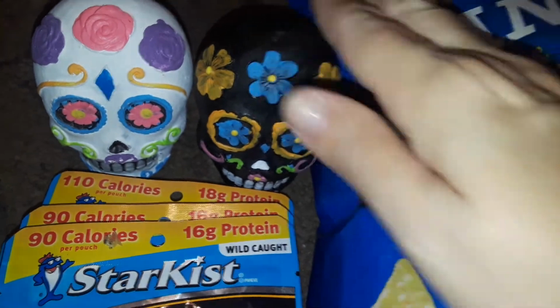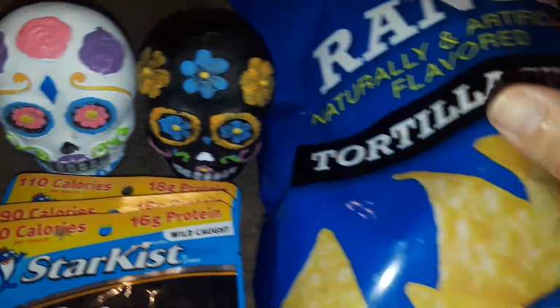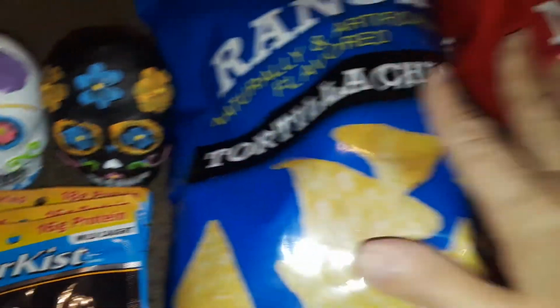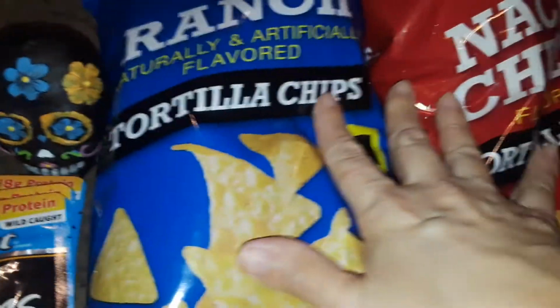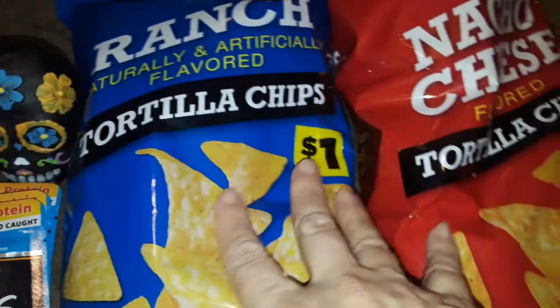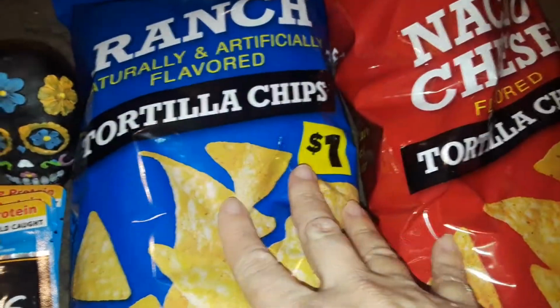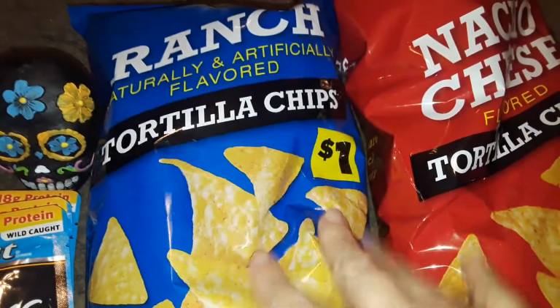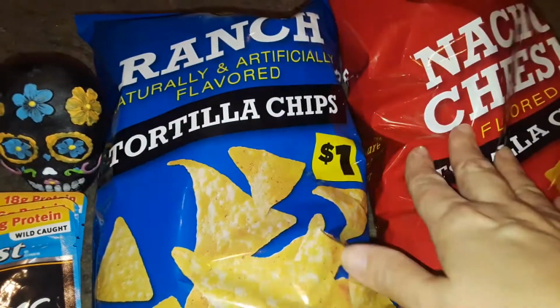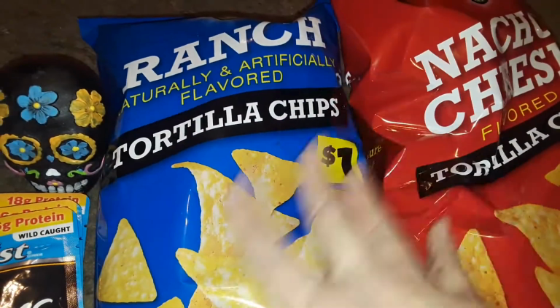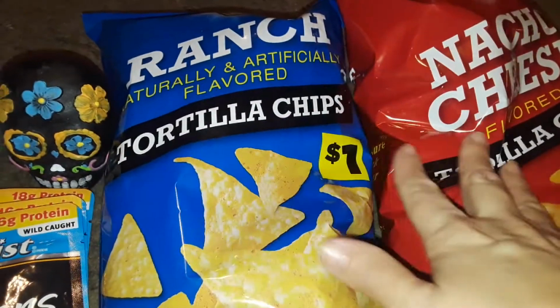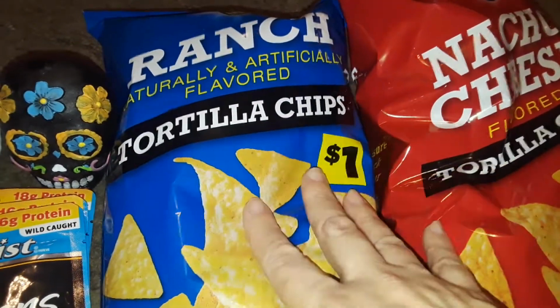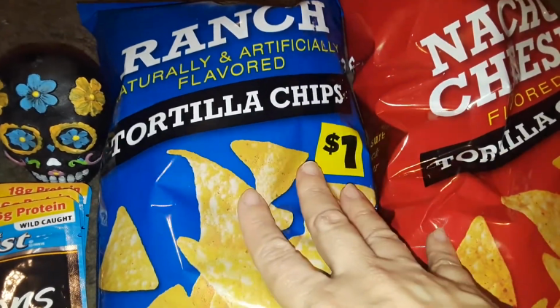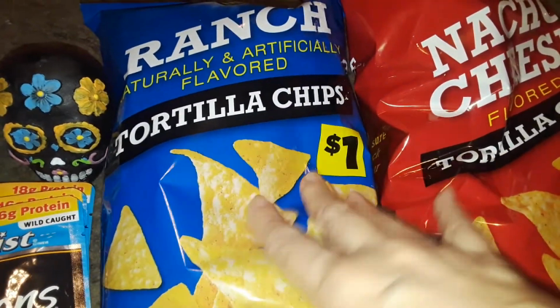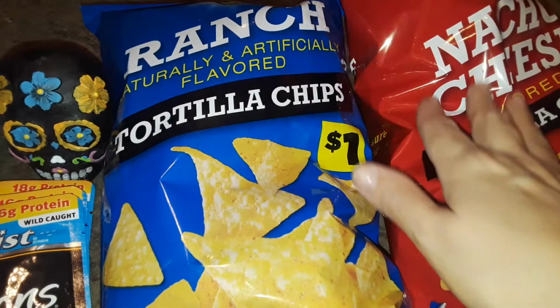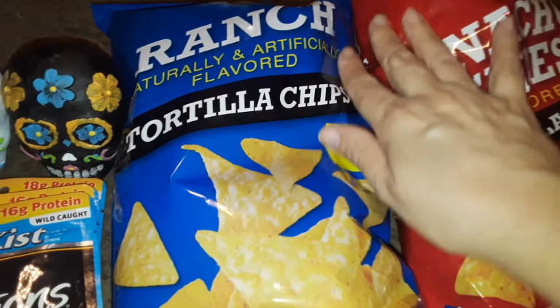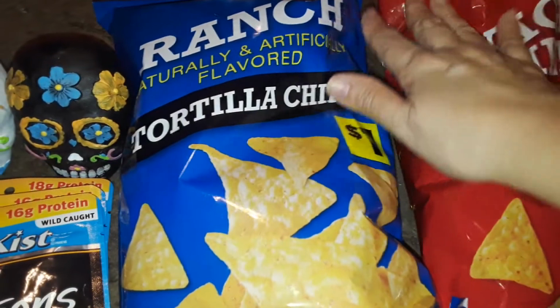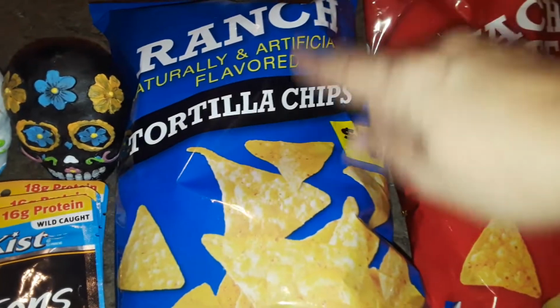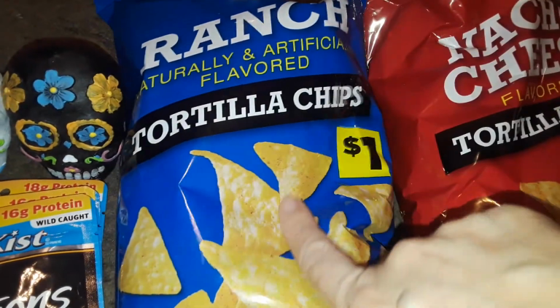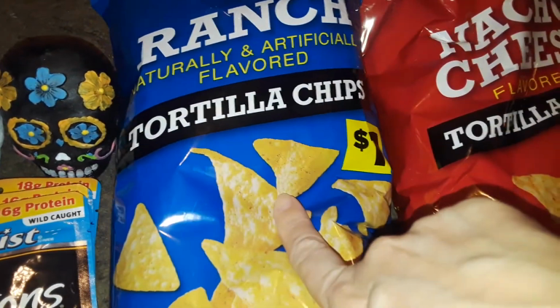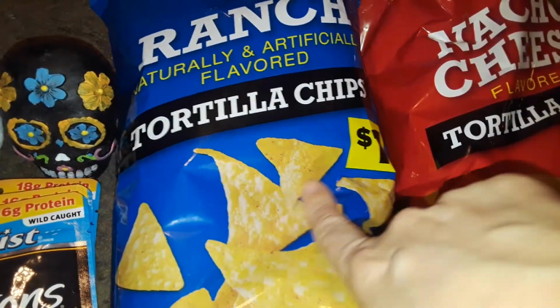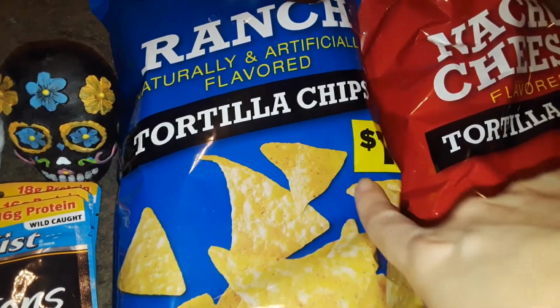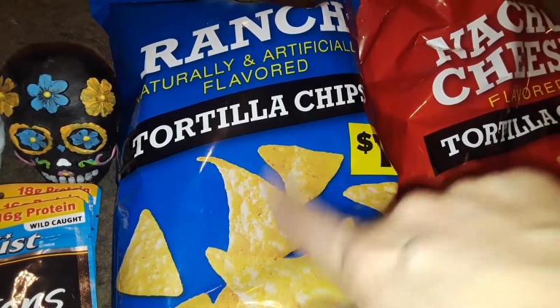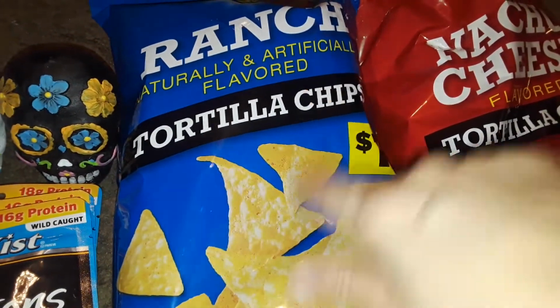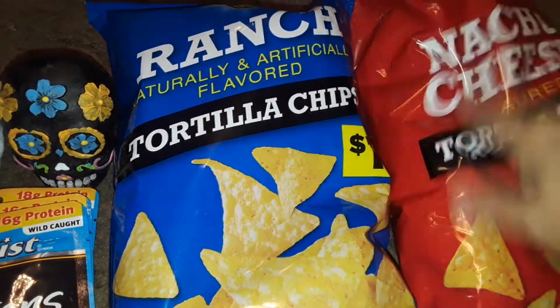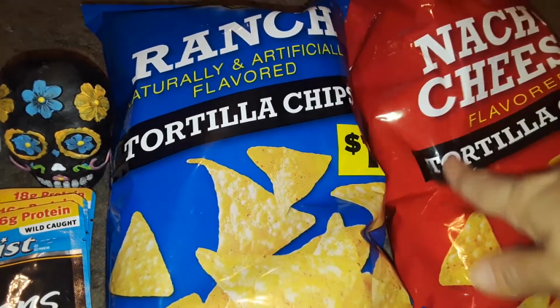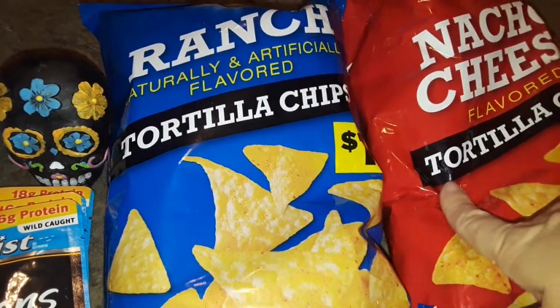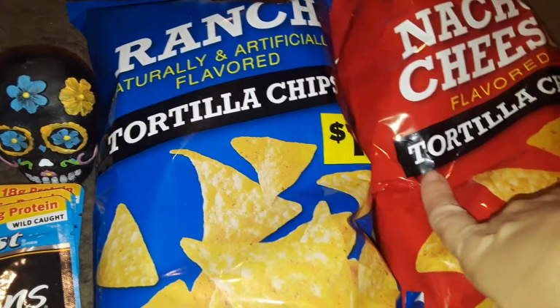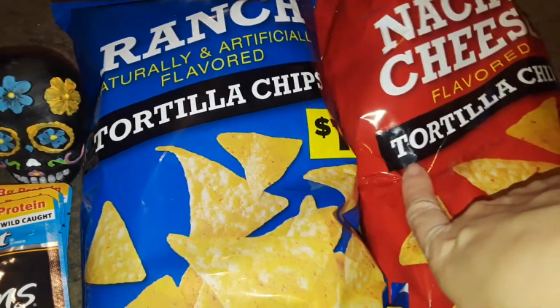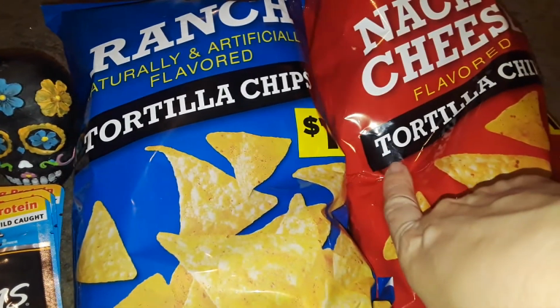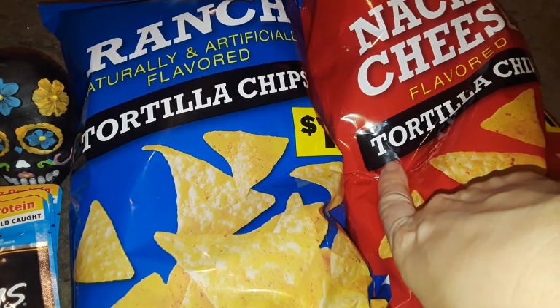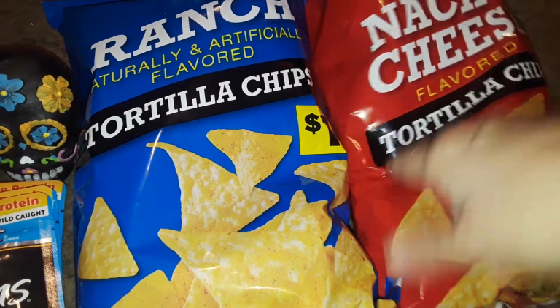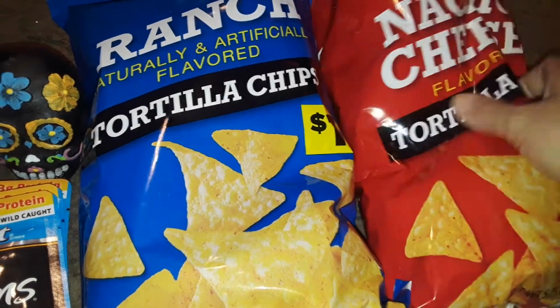Then I decided to pick up these two bags right here. They're $1 each. I did try these before. This is the ranch tortilla chips, and then this is the cheese tortilla chips.